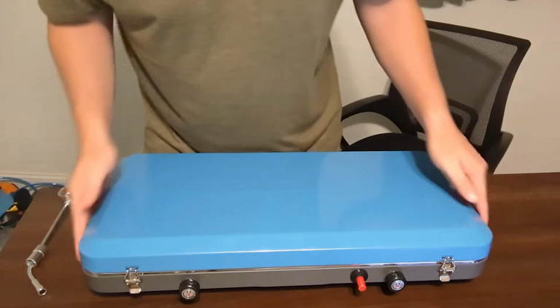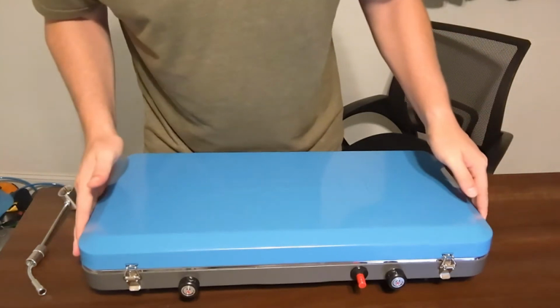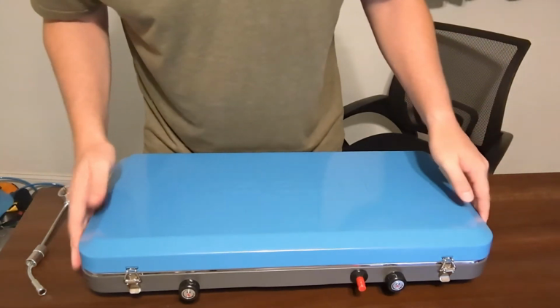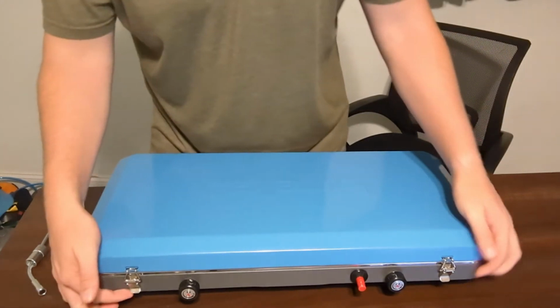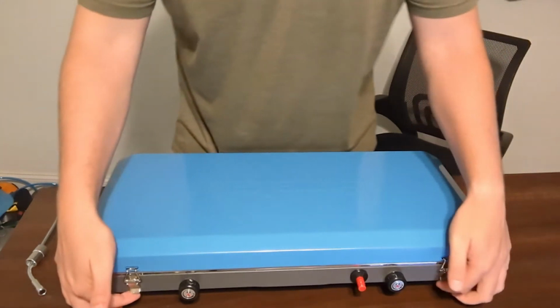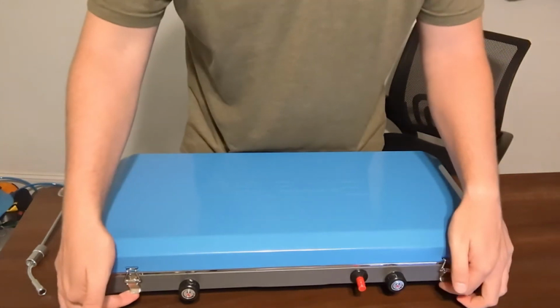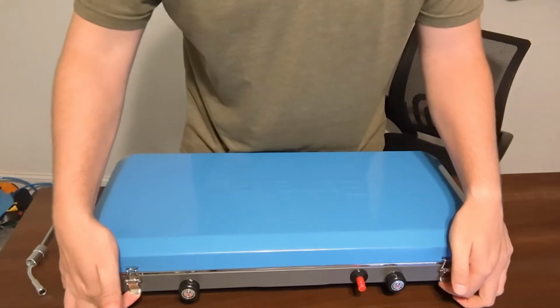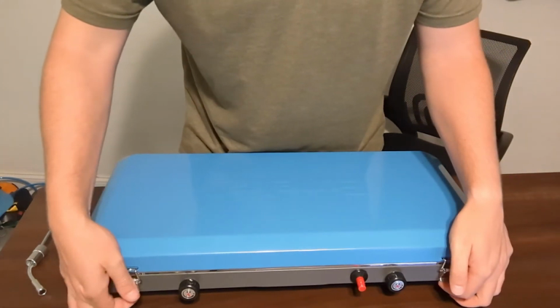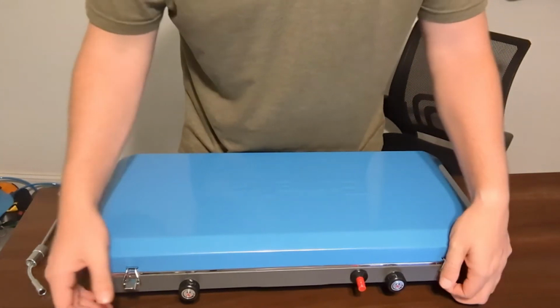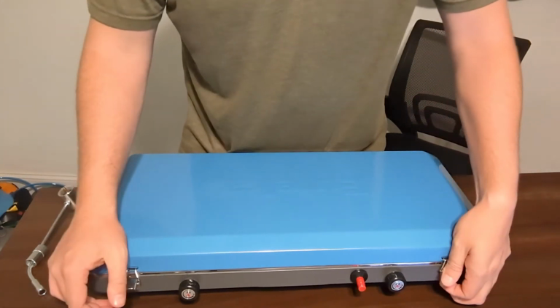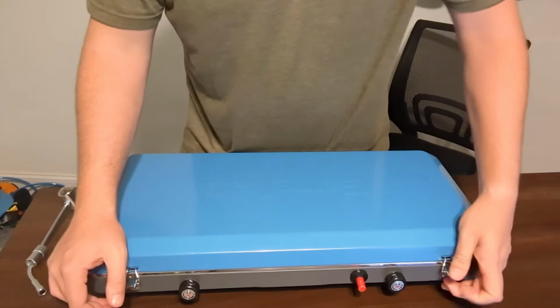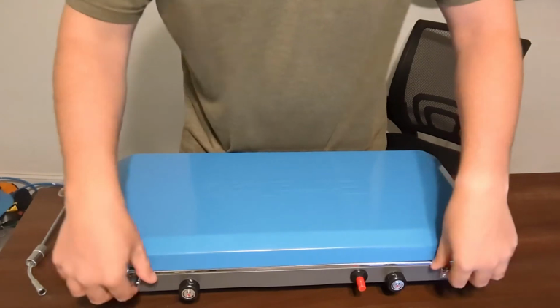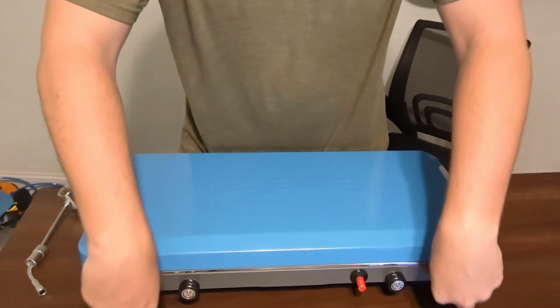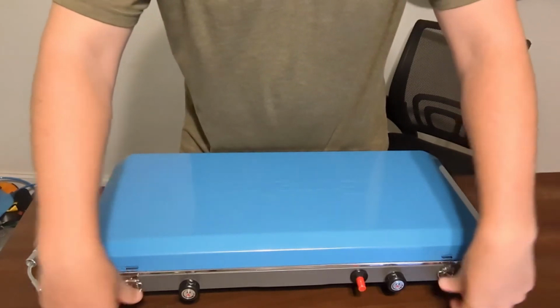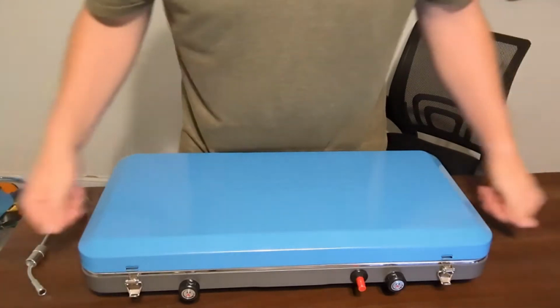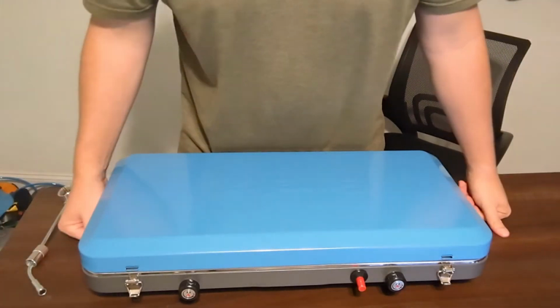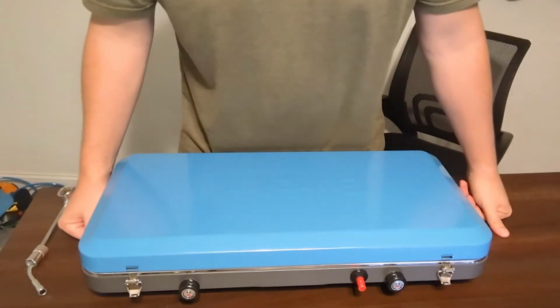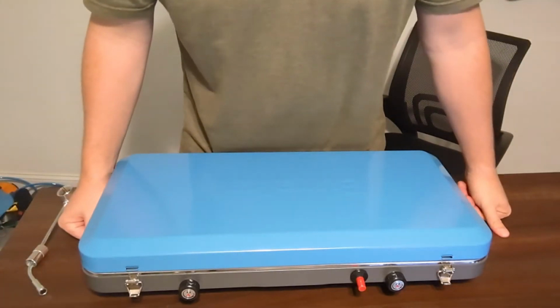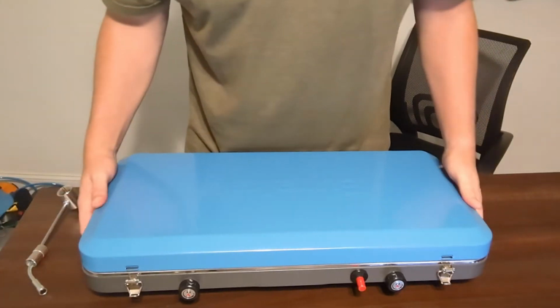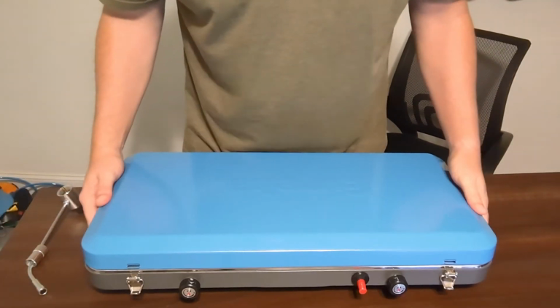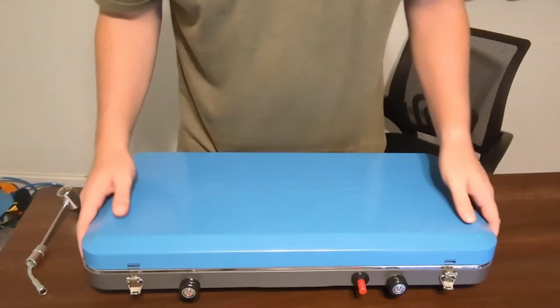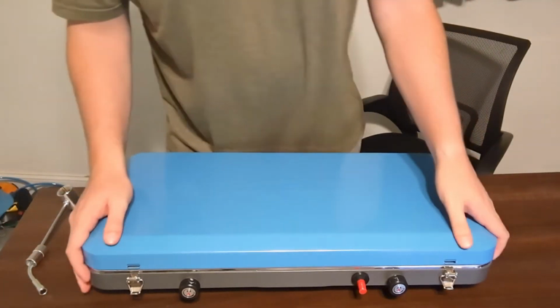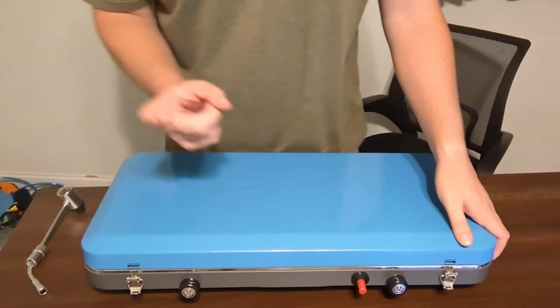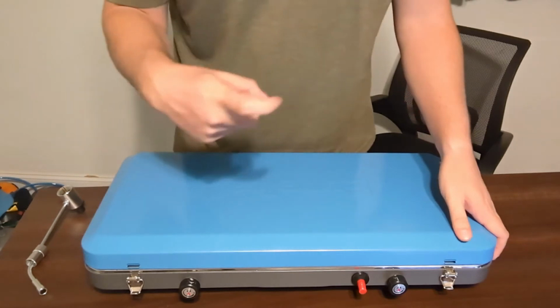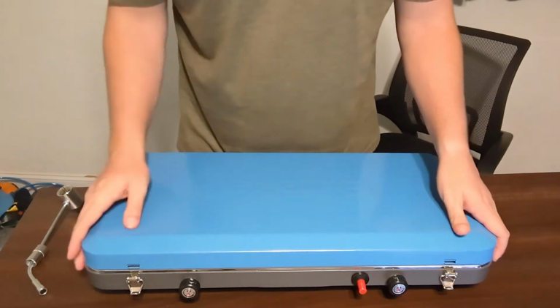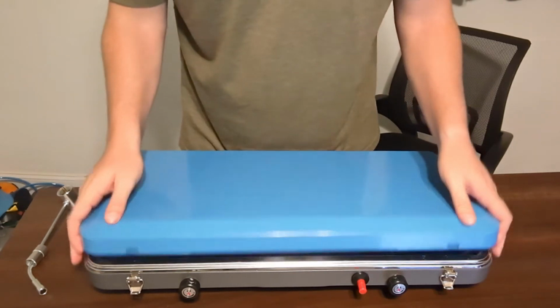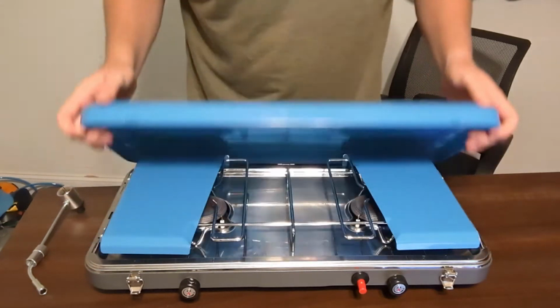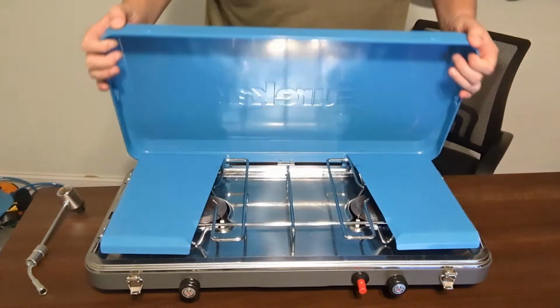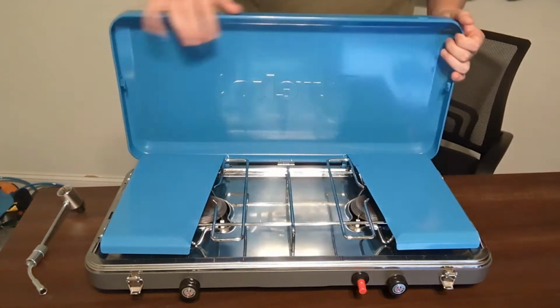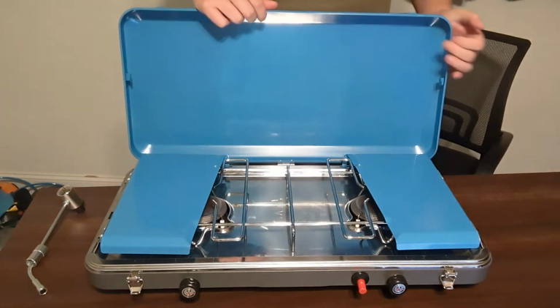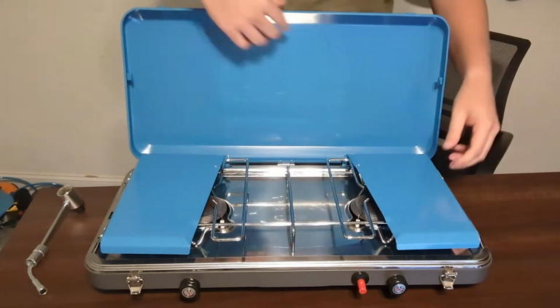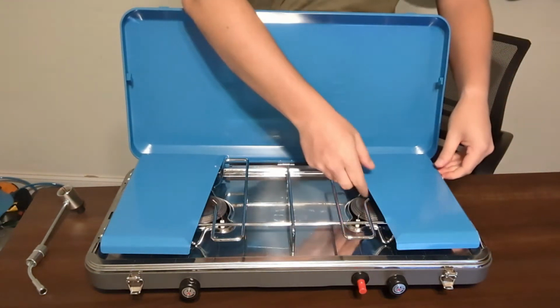It is locked right now. Something really cool — you just pop these guys open right here like so. Very easy to do. A typical standard little hook and latch. Then you can go ahead and open this guy right here.